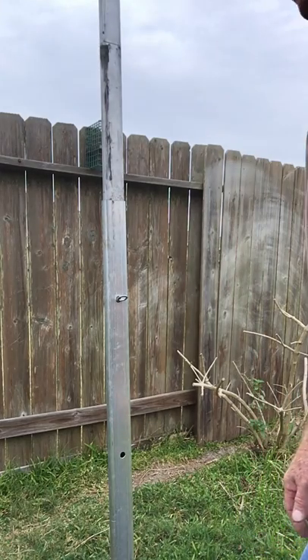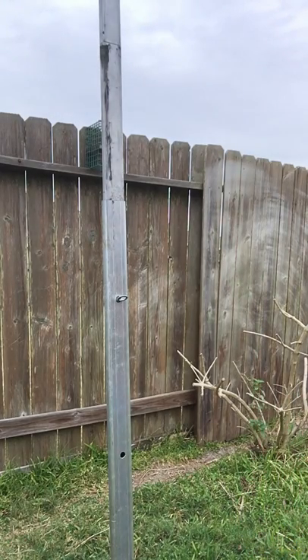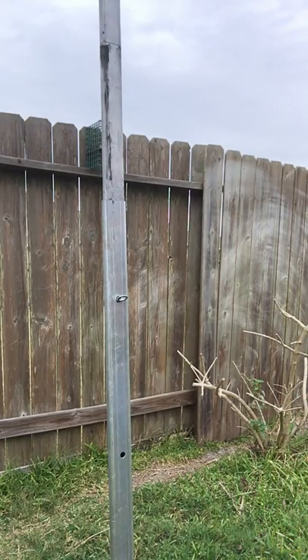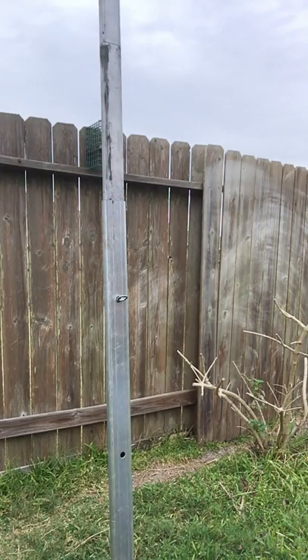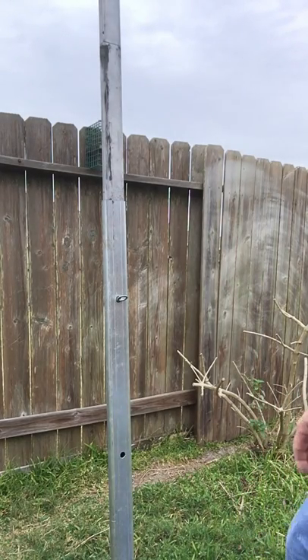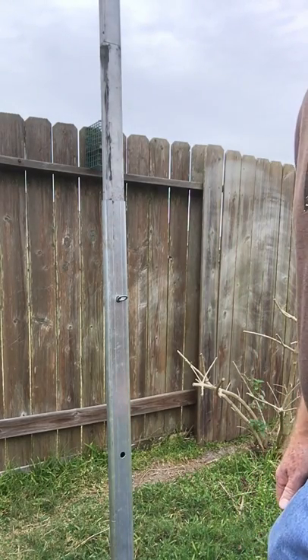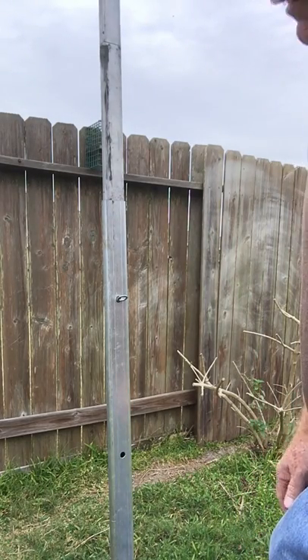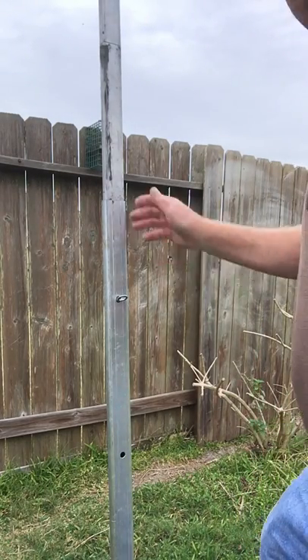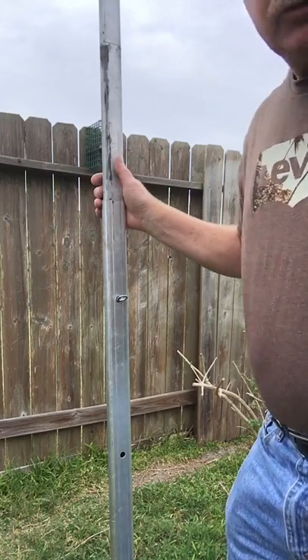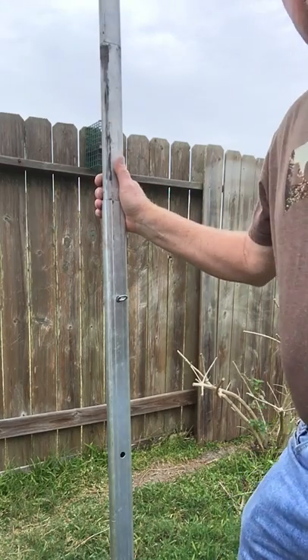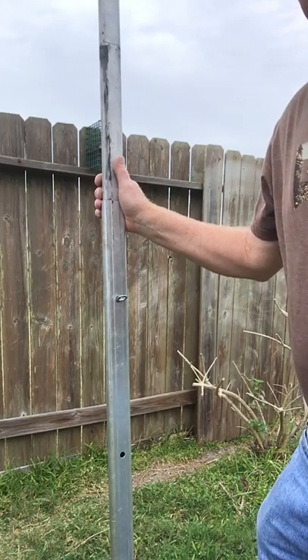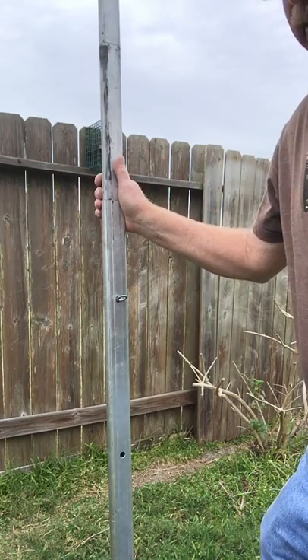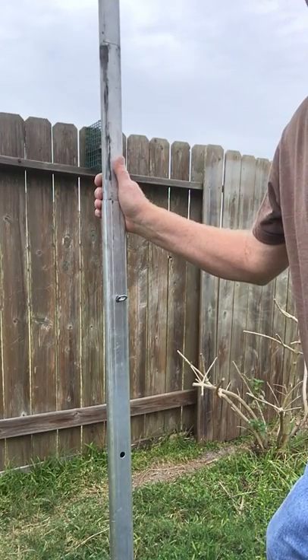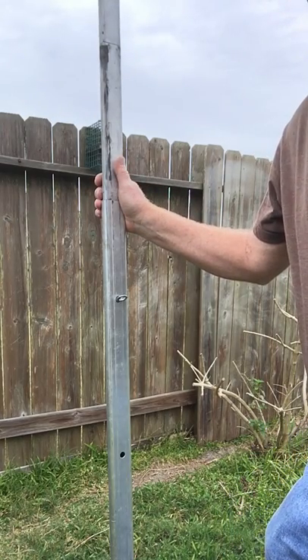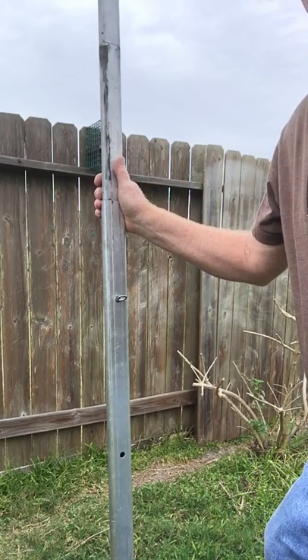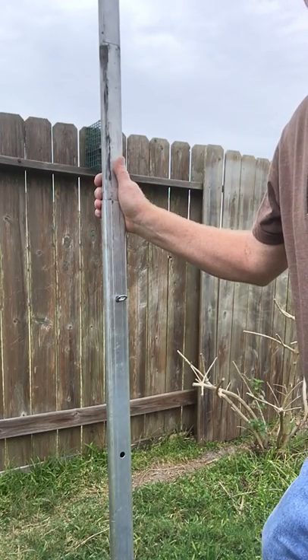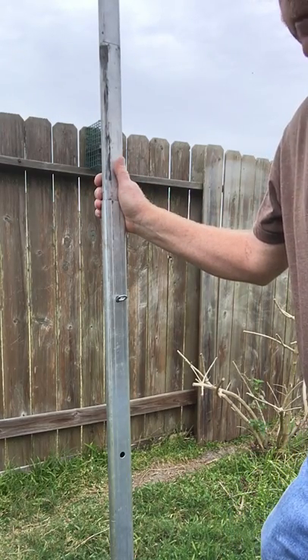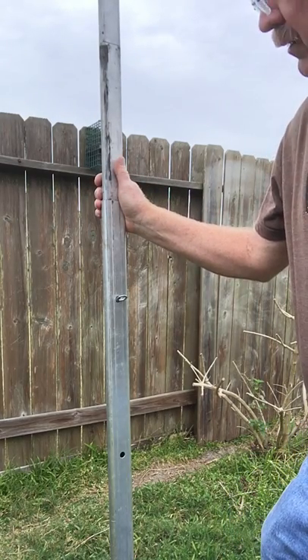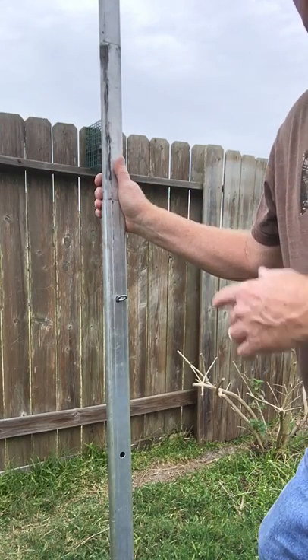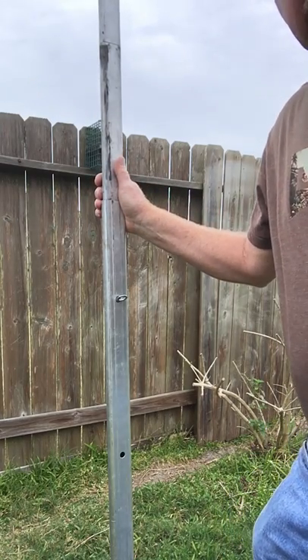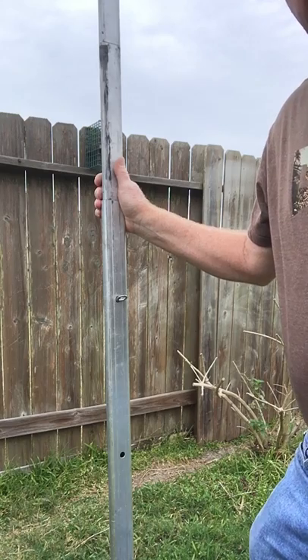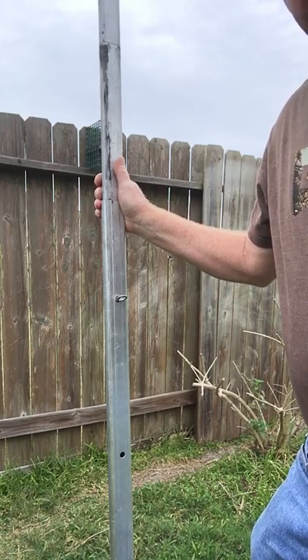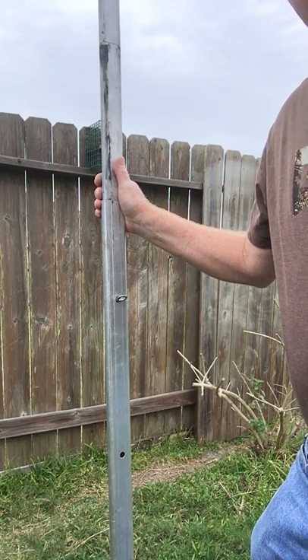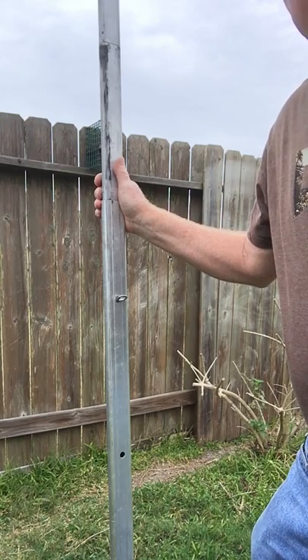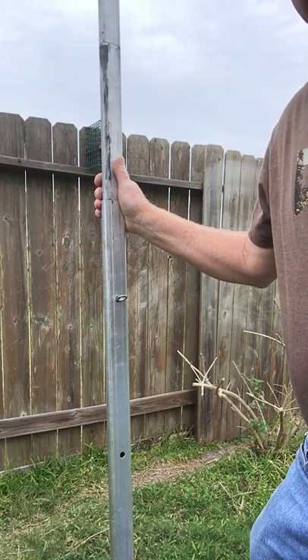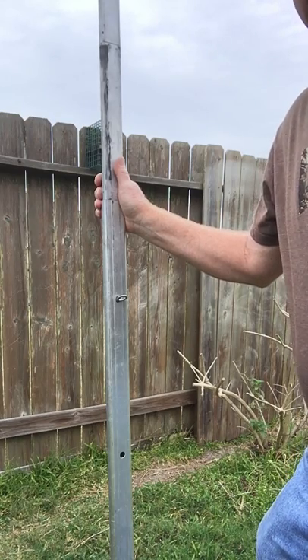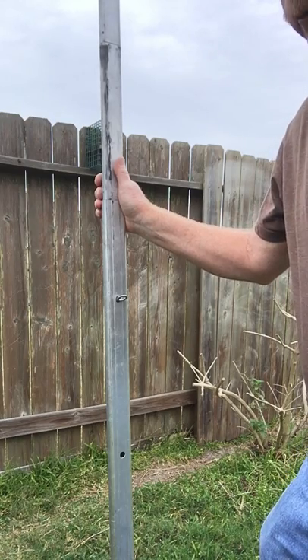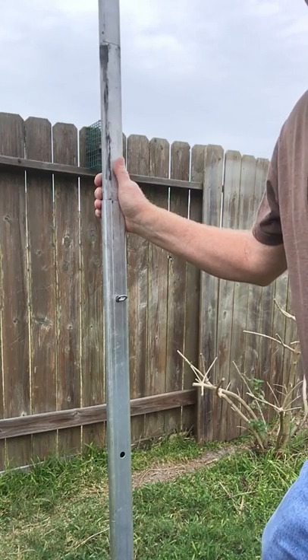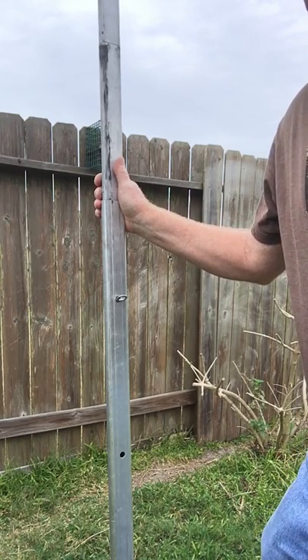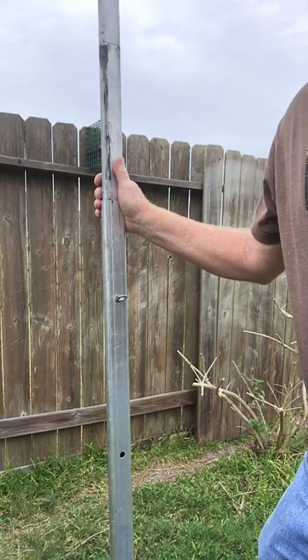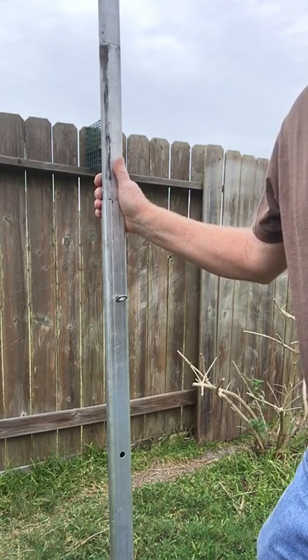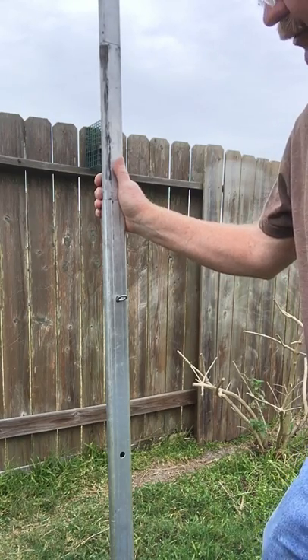Hi friends, this is Kevin Hunter from Pearland, Texas. I'm going to show you a modification I did on my S&K telescopic pole as far as the pole keys are concerned. I feel this modification makes the system easier to use.